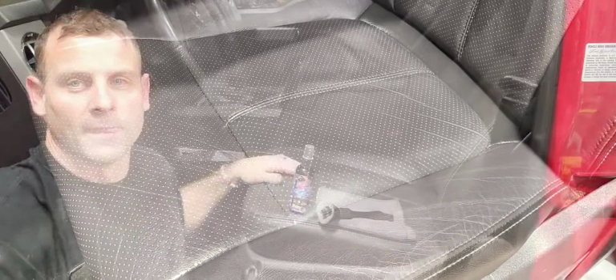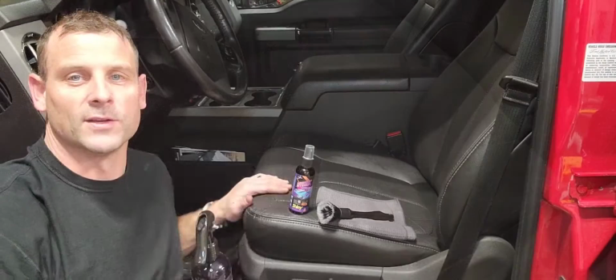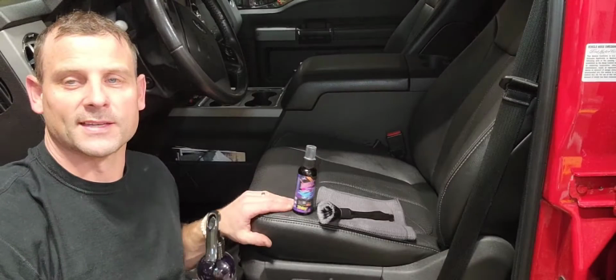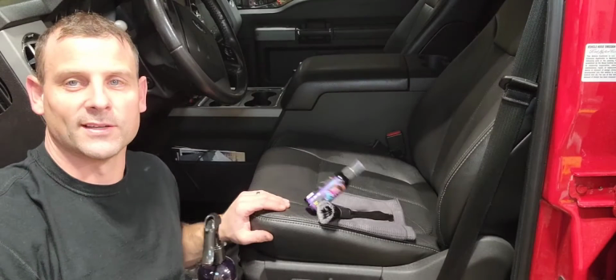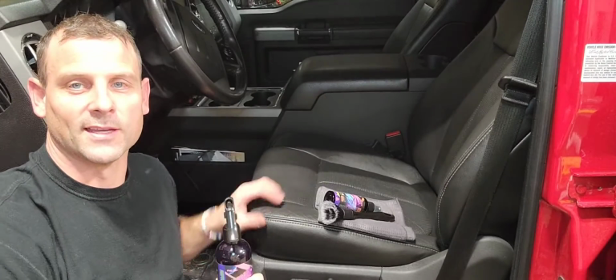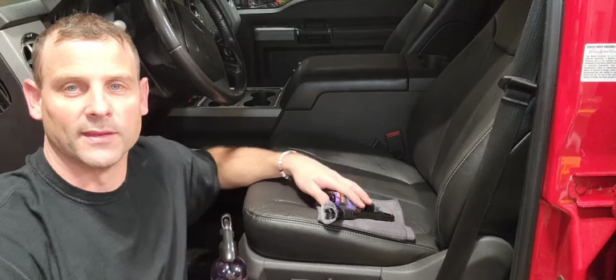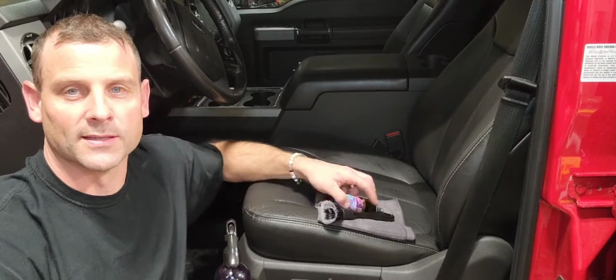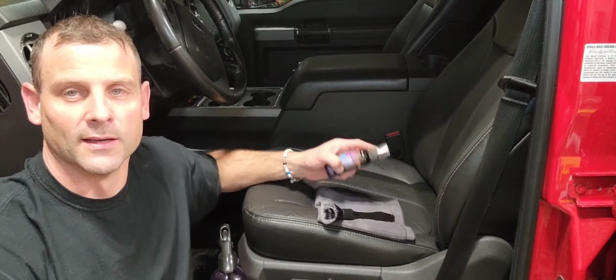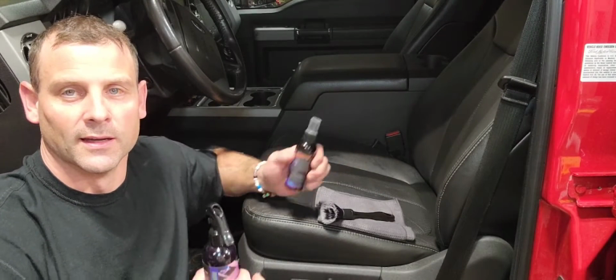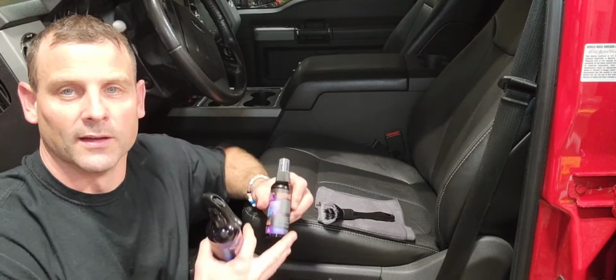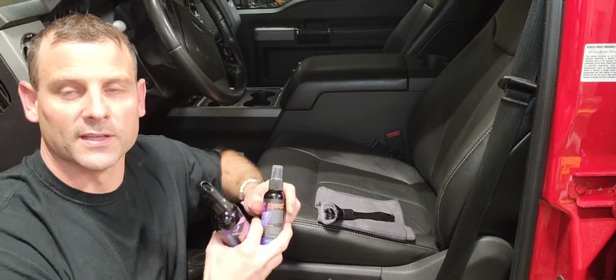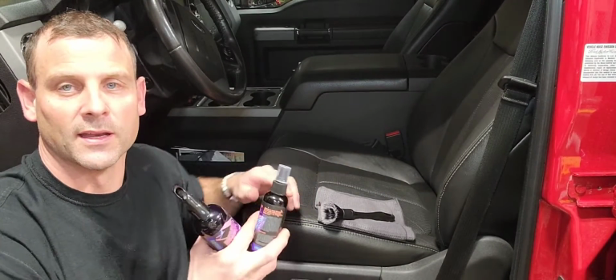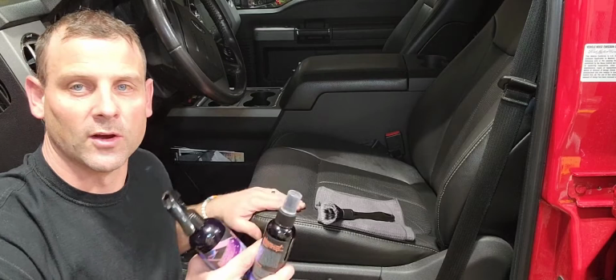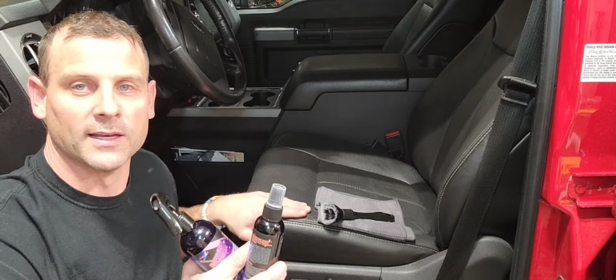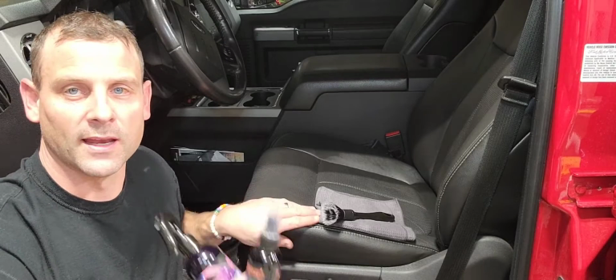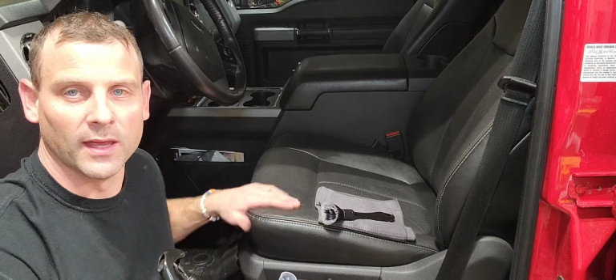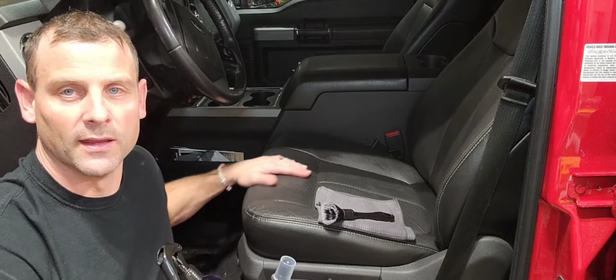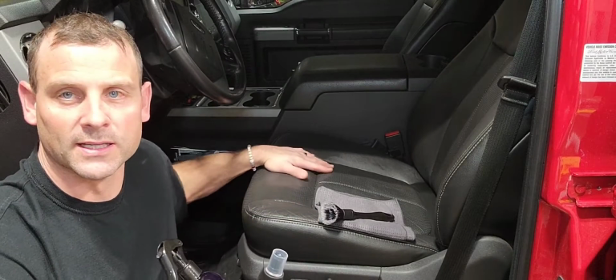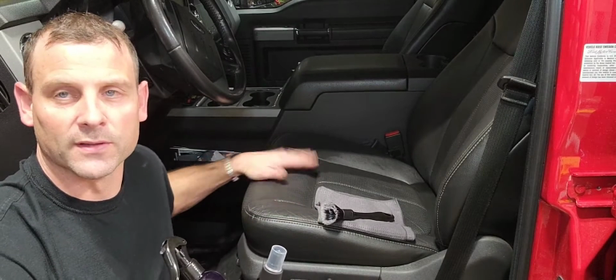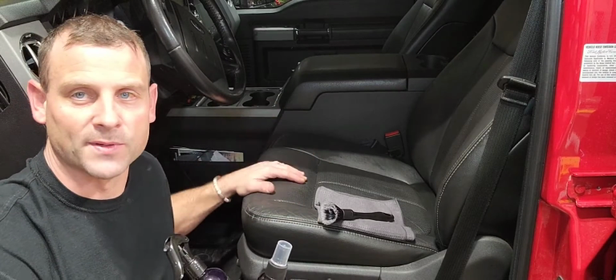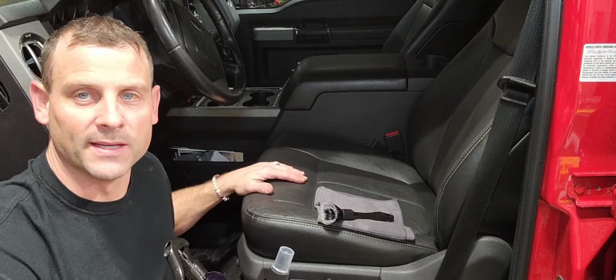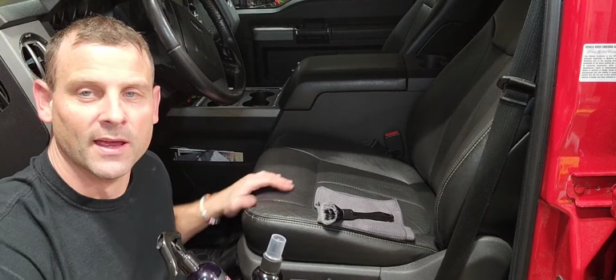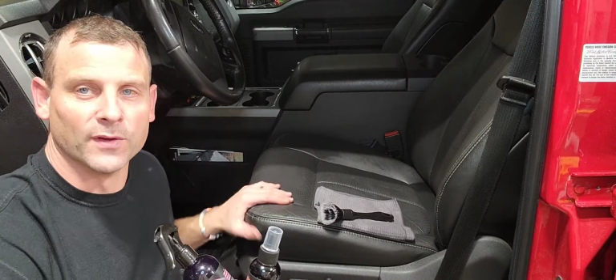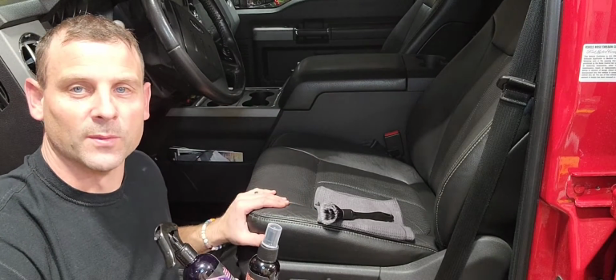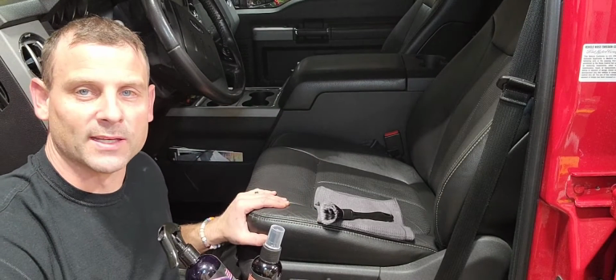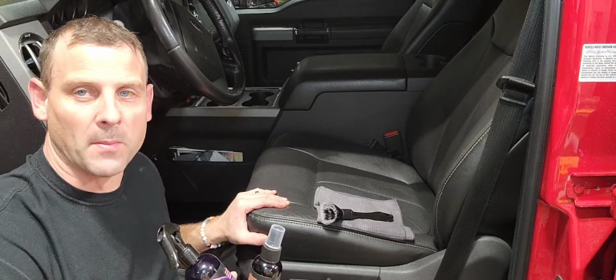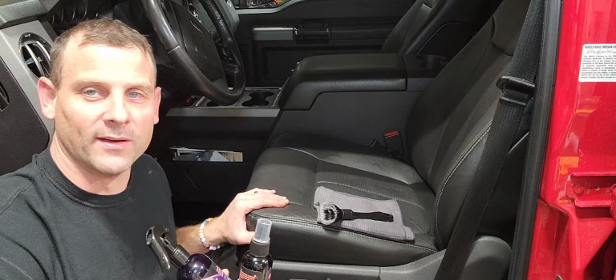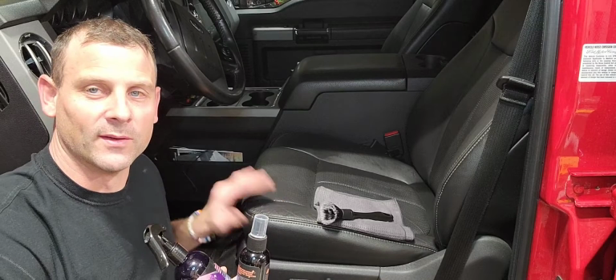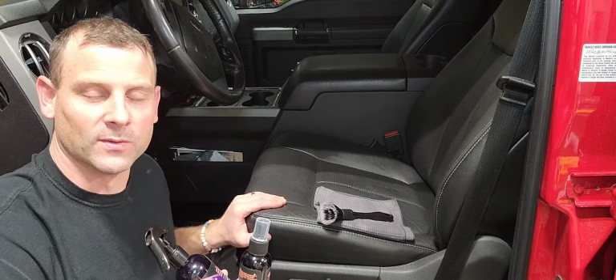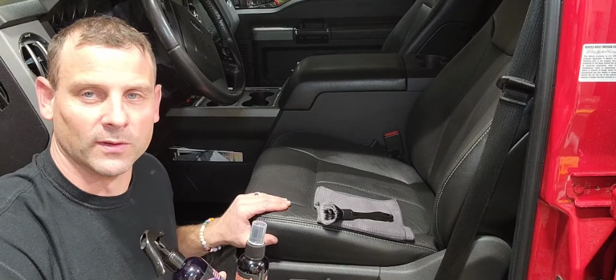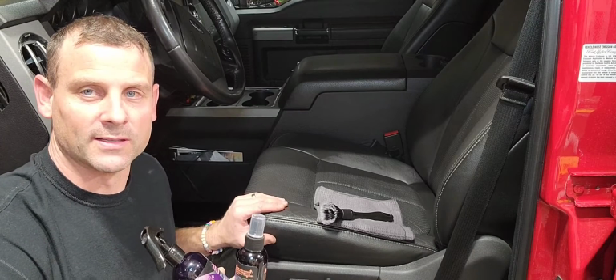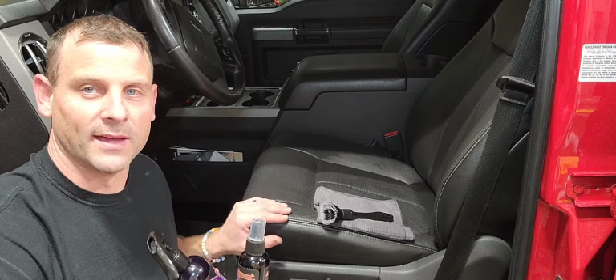All right, so as you guys can see, I just got done with this Philisn car cleaning setup, and this seat feels absolutely amazing. Feels almost like it's brand new again, which is really, really nice to have.